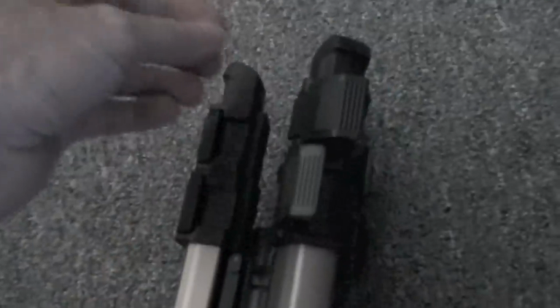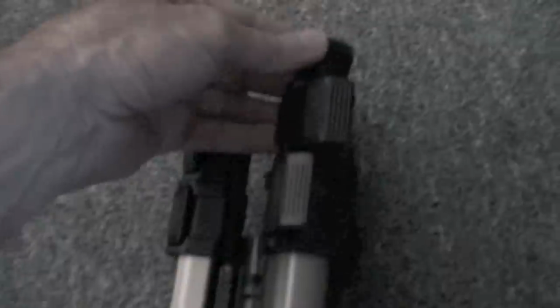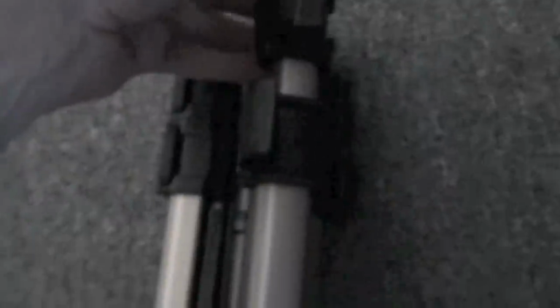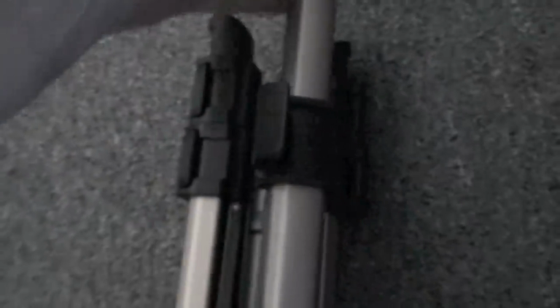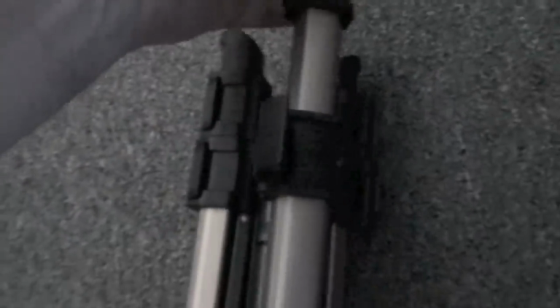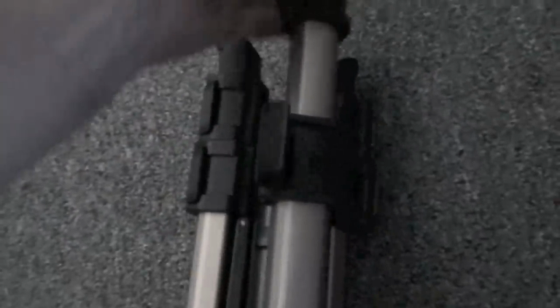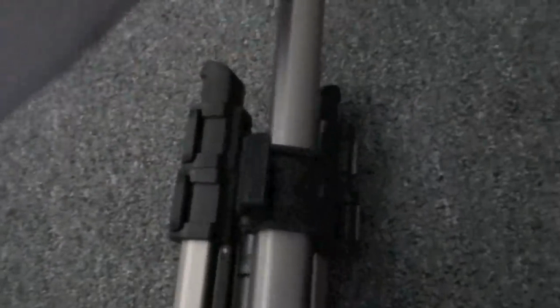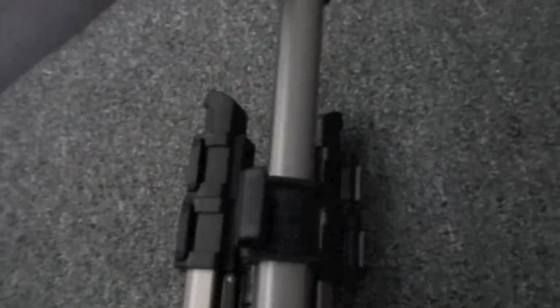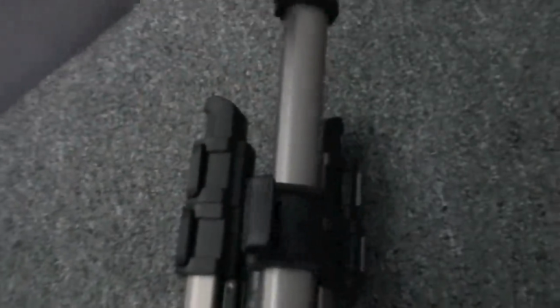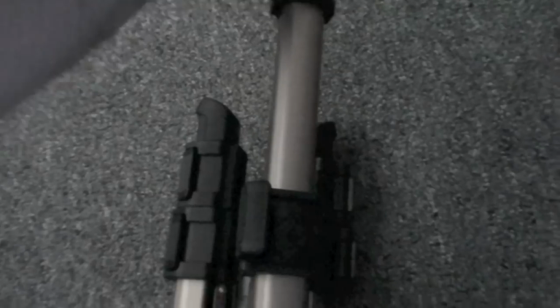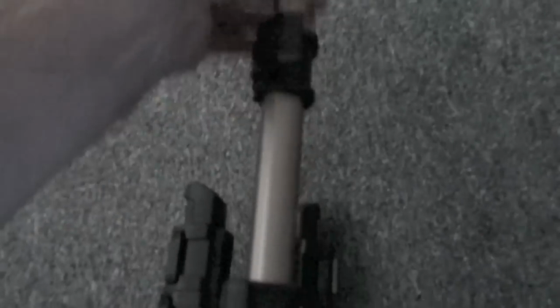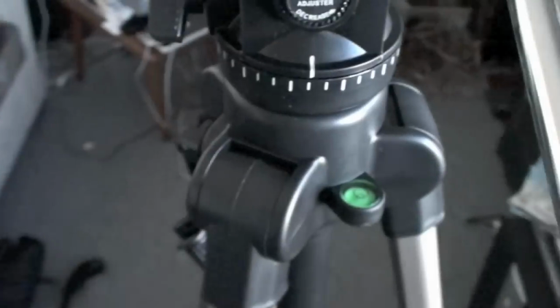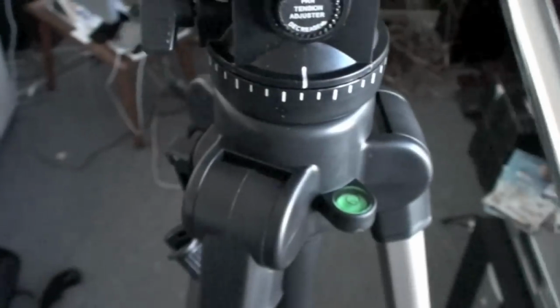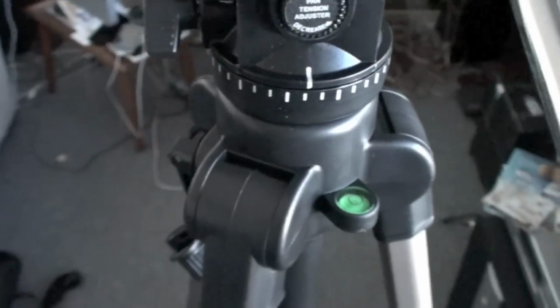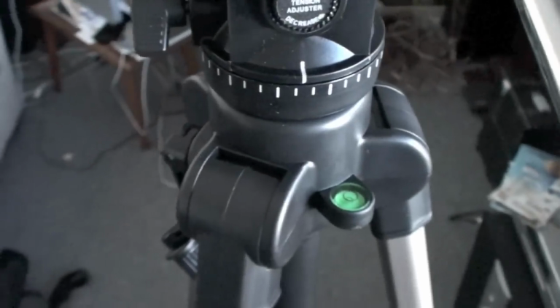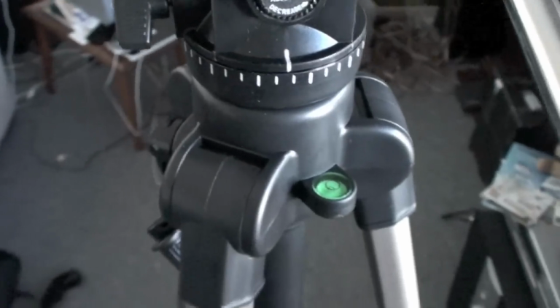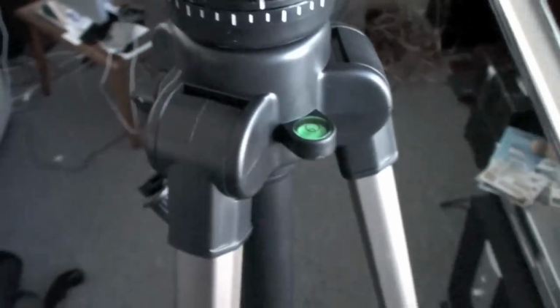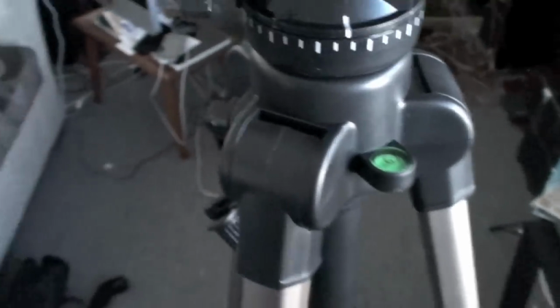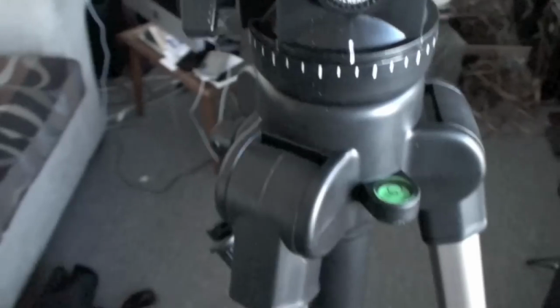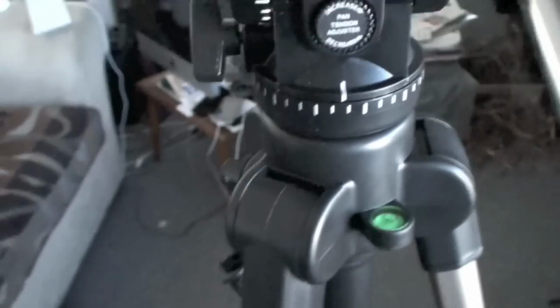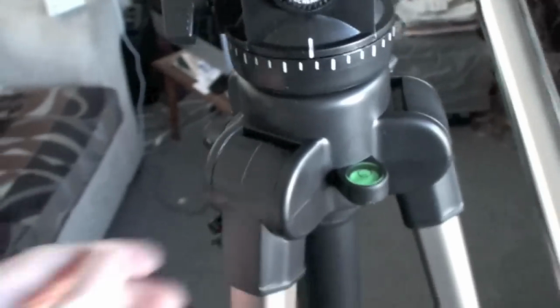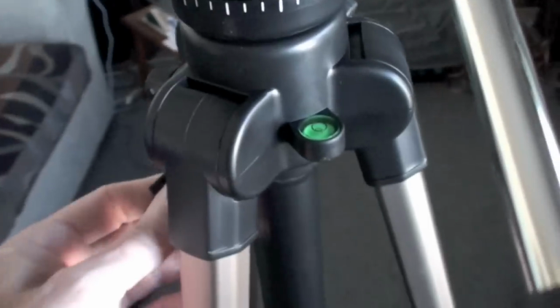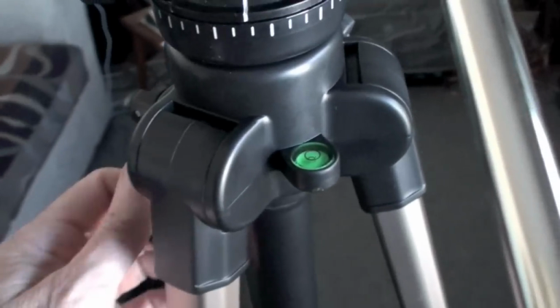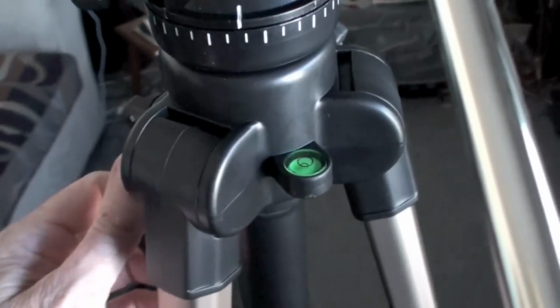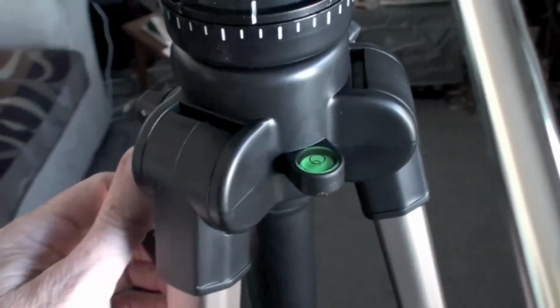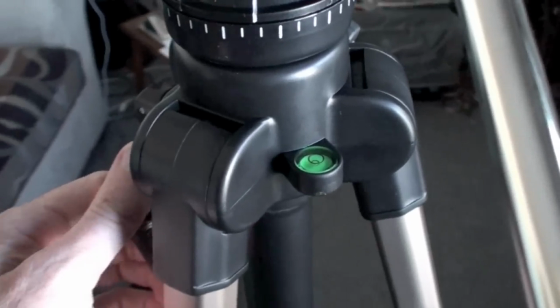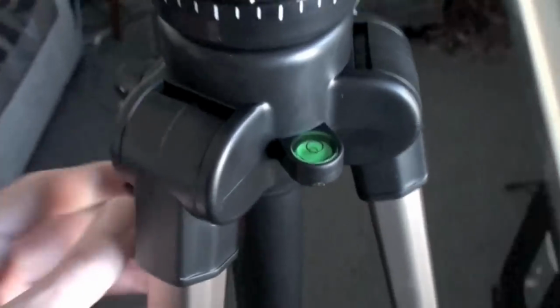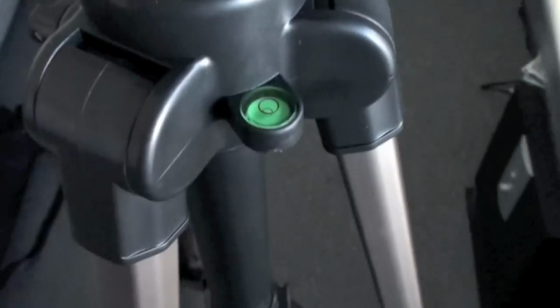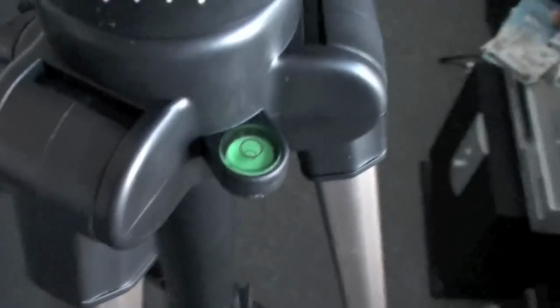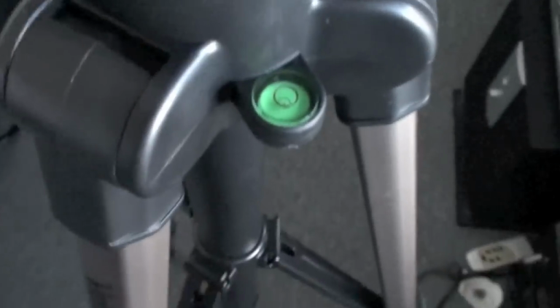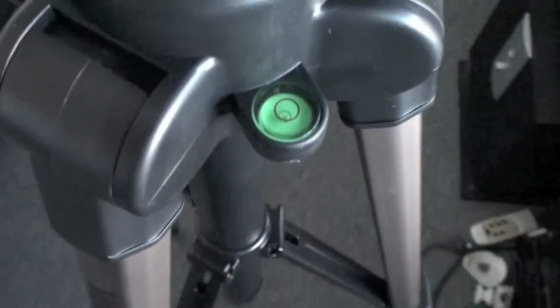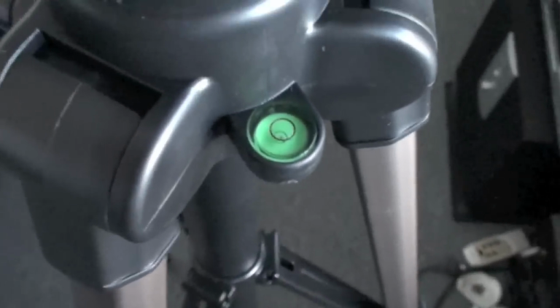It's got simple clips to pull your legs out, so I'm just going to do that all round. My other tripod was good for panning. Oh, it's got a level meter — how cool is that?